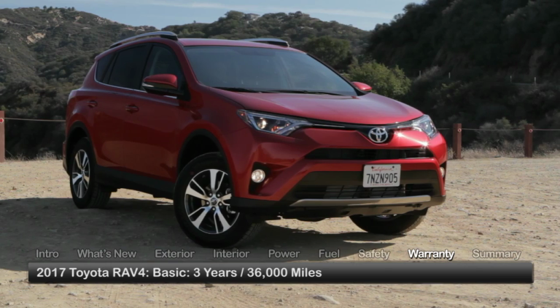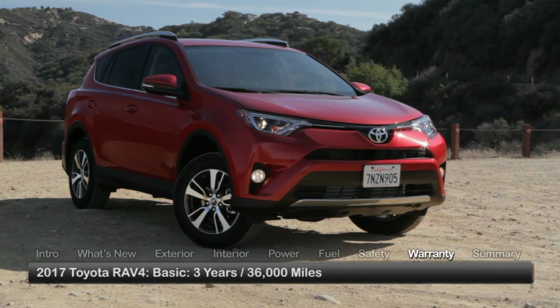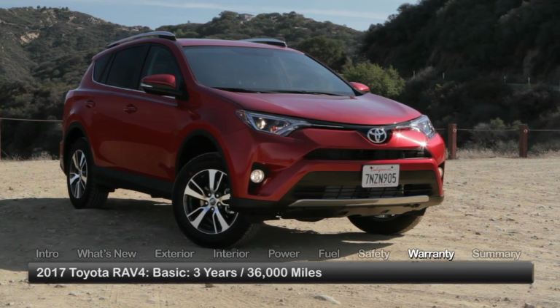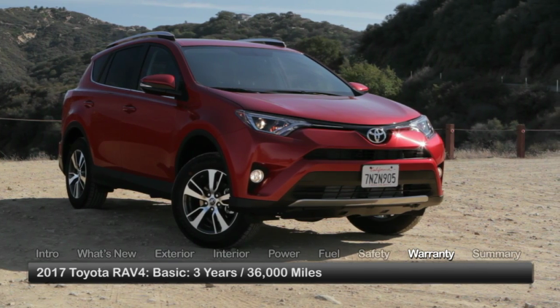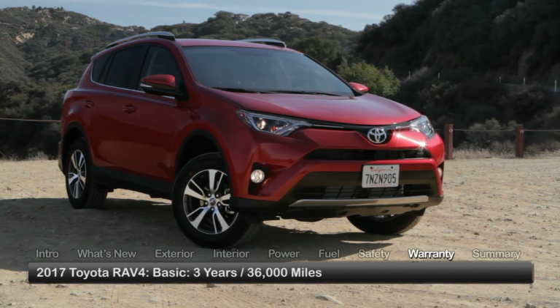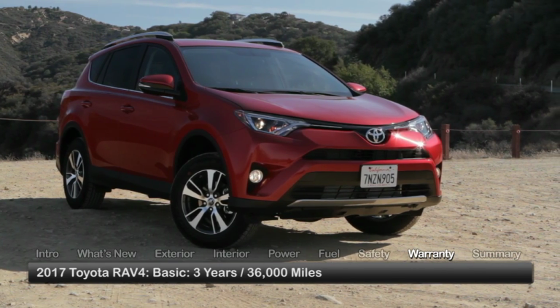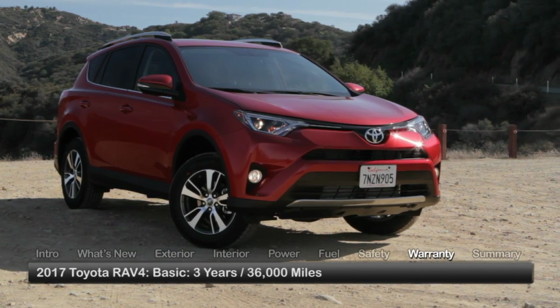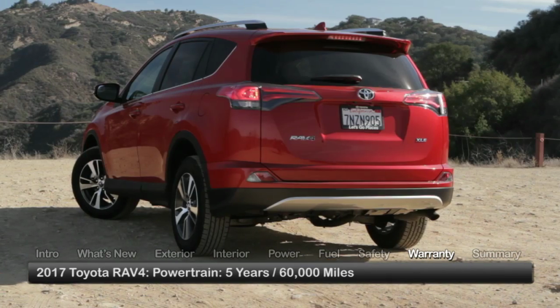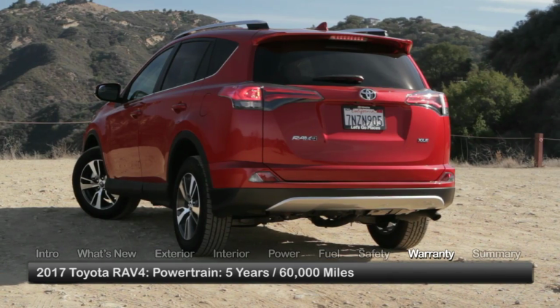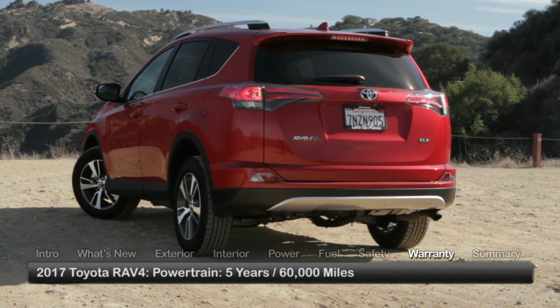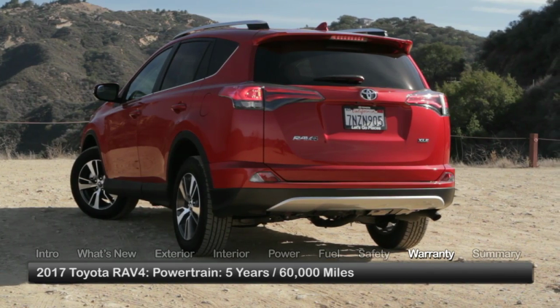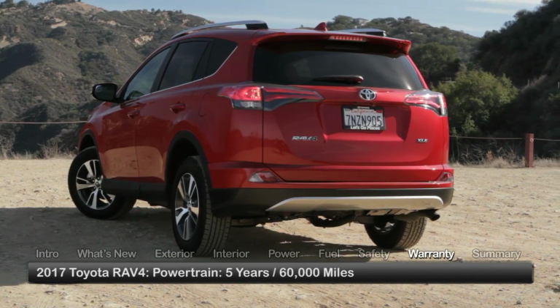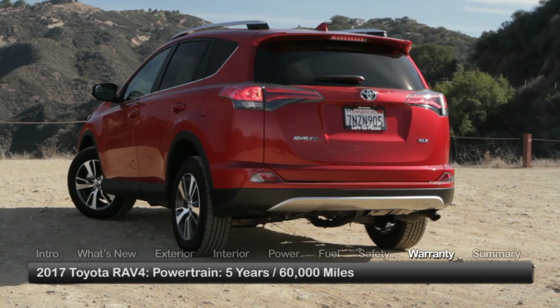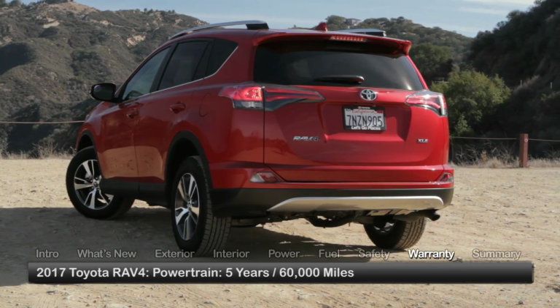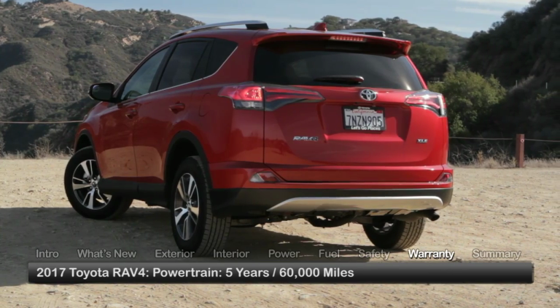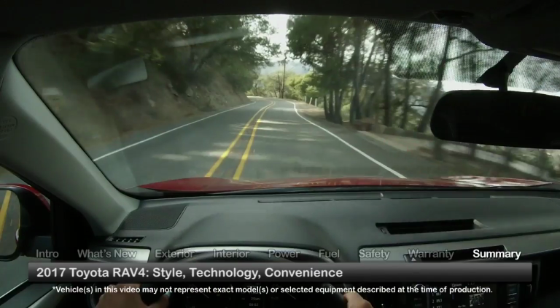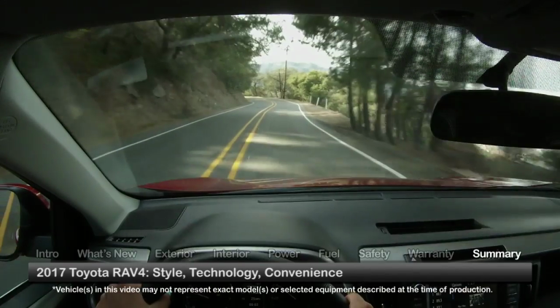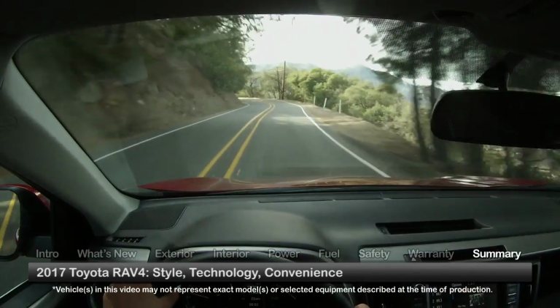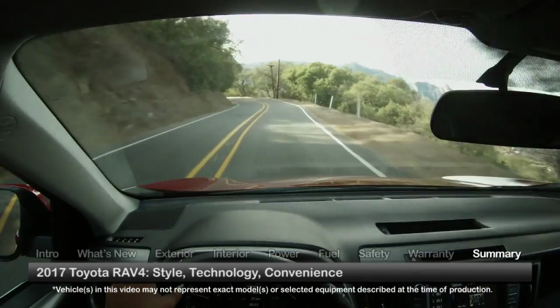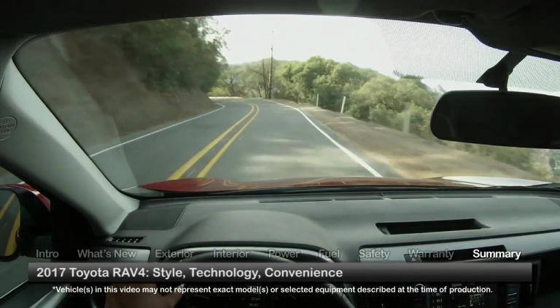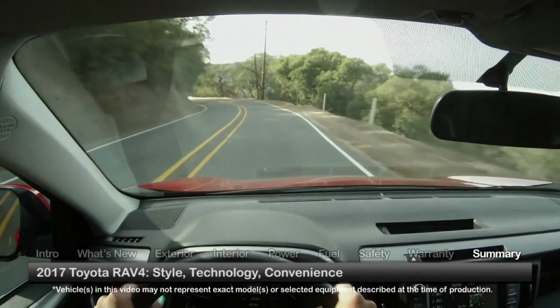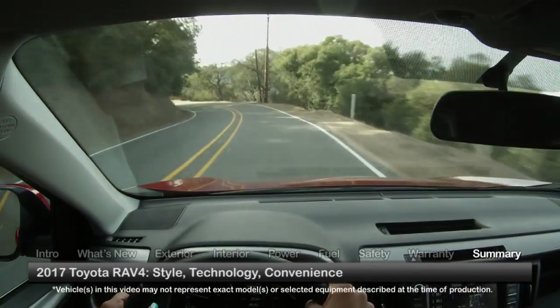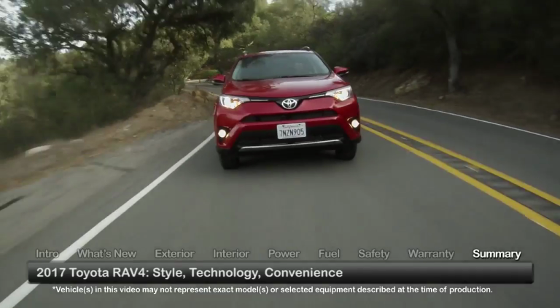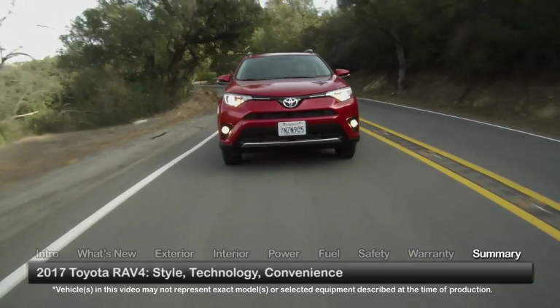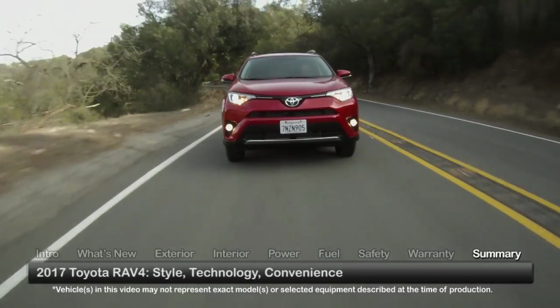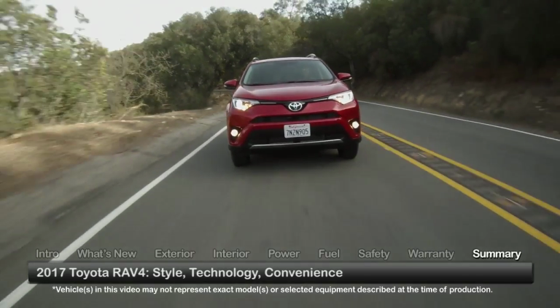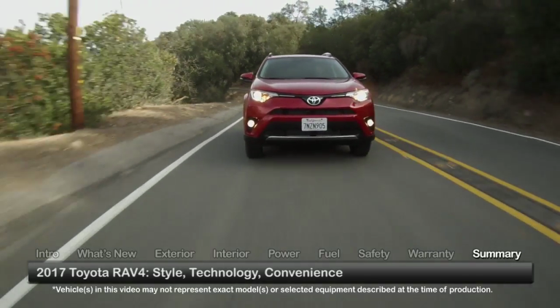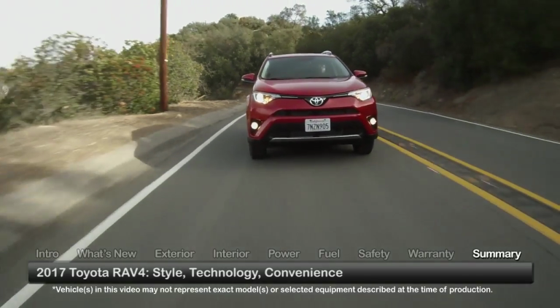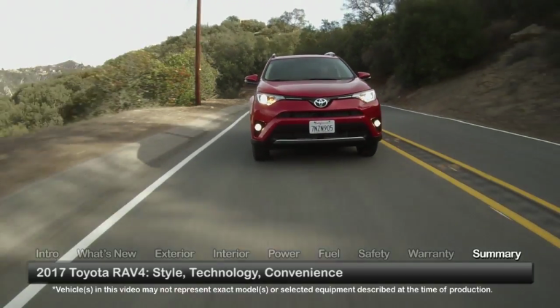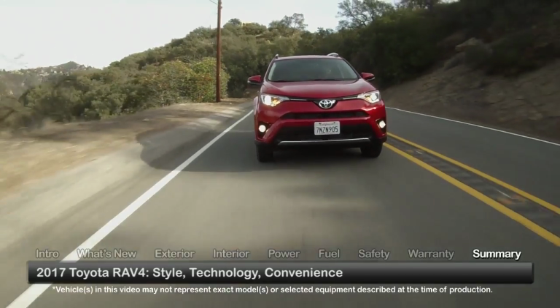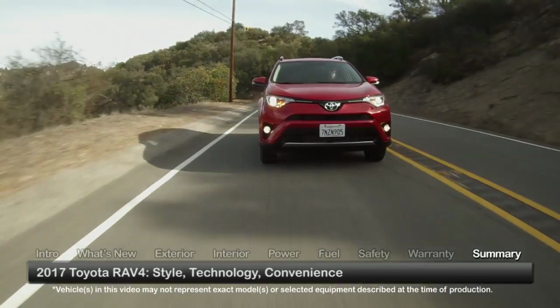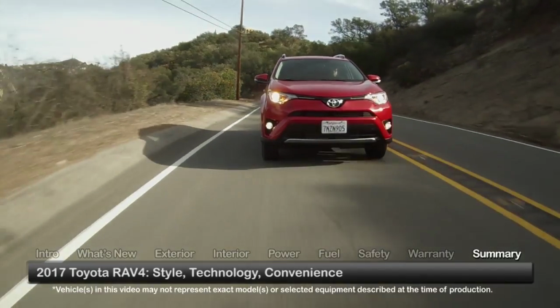The RAV4 is backed by a three-year 36,000-mile basic warranty and a five-year 60,000-mile powertrain warranty. Contemporary styling, innovative technology, and abundant conveniences coalesce in the 2017 Toyota RAV4, ensuring its competitiveness in the compact crossover arena.